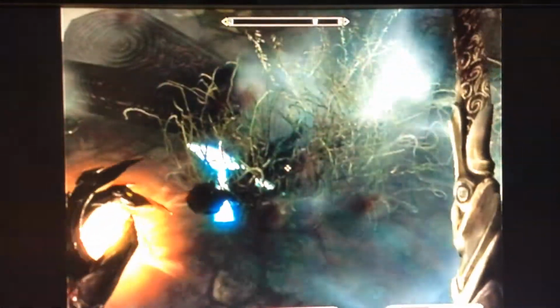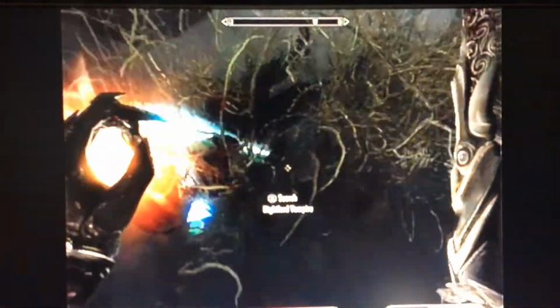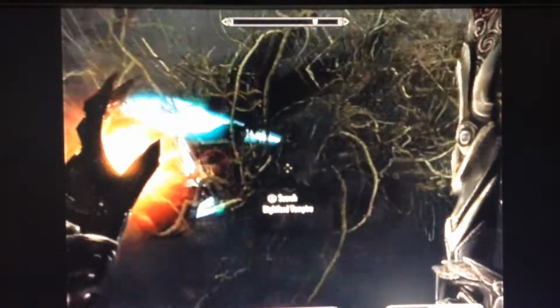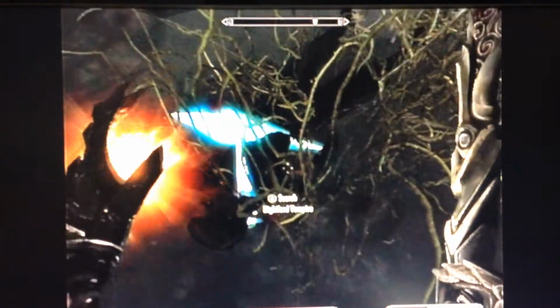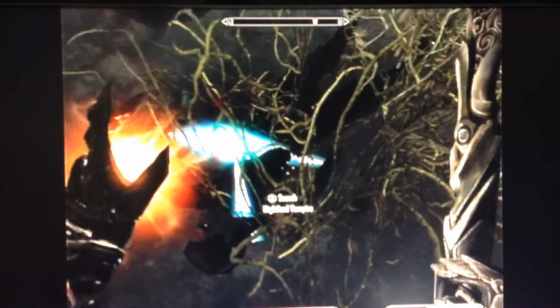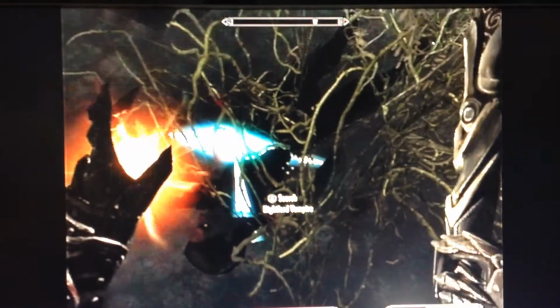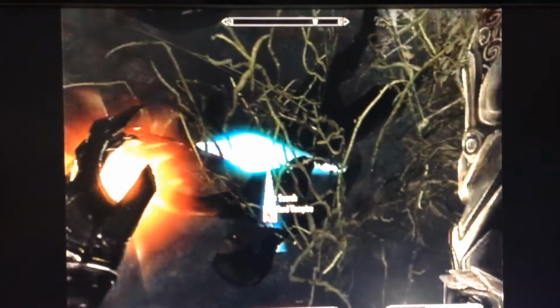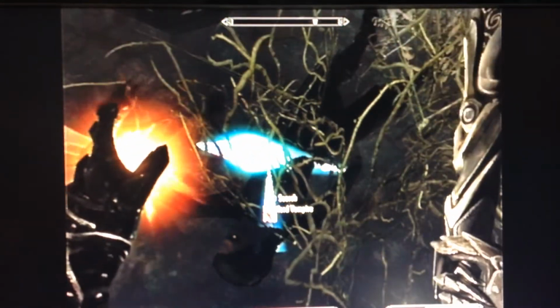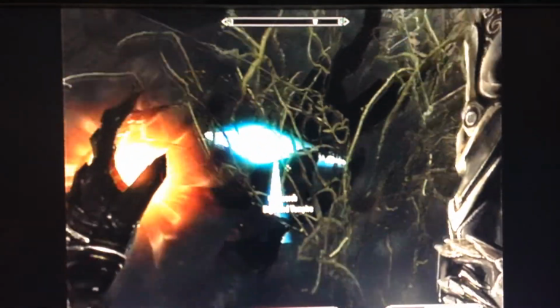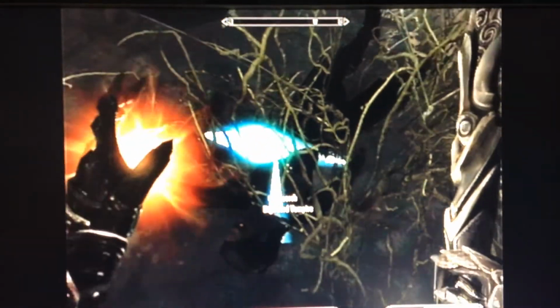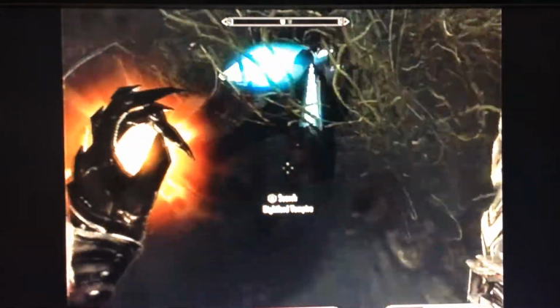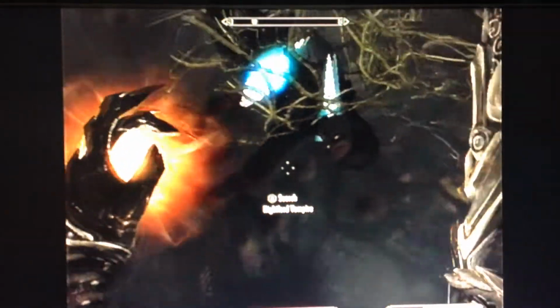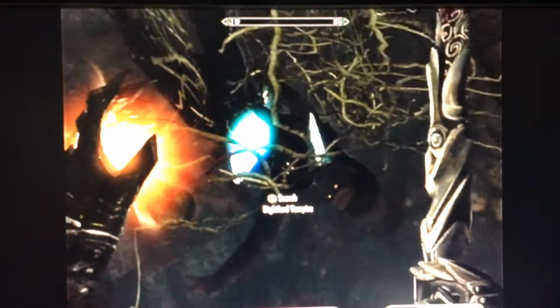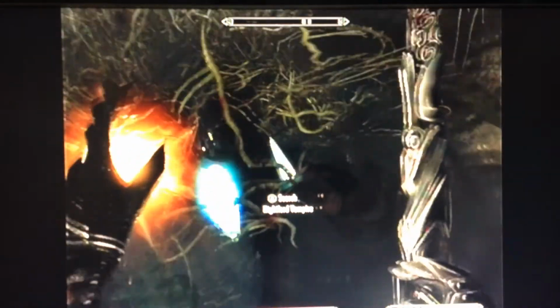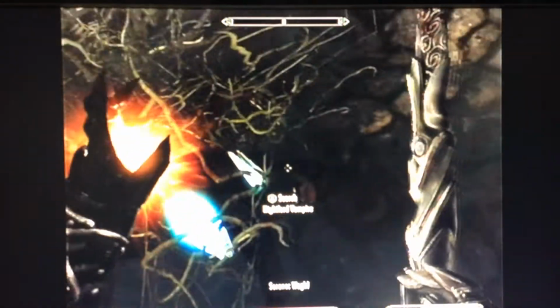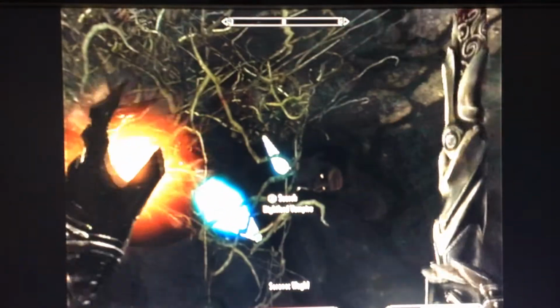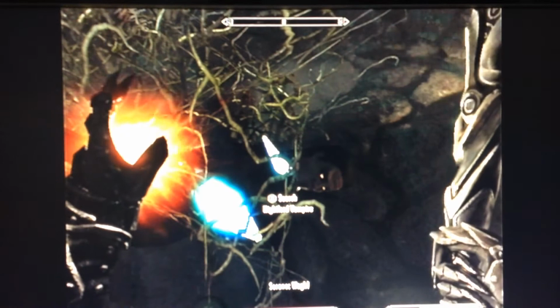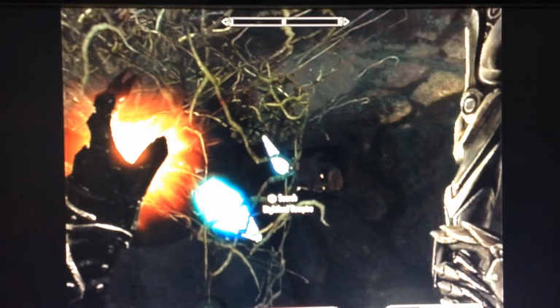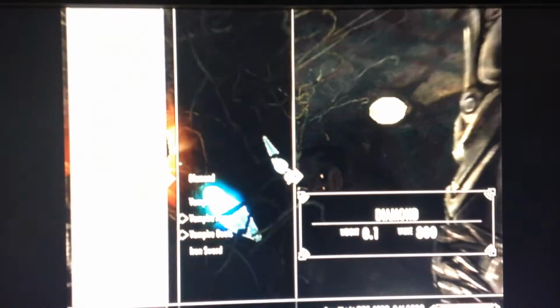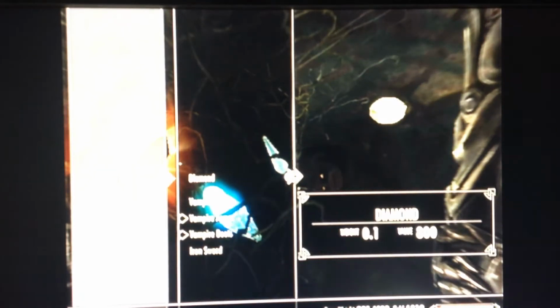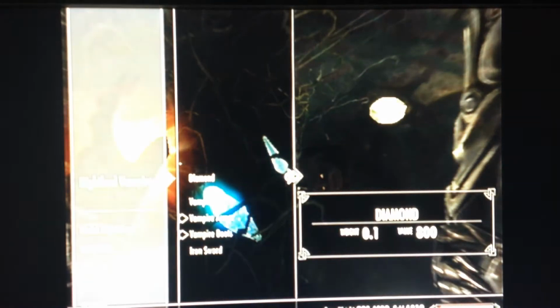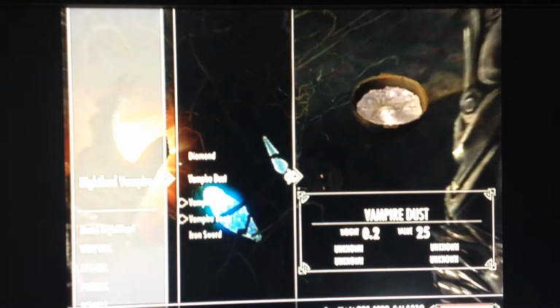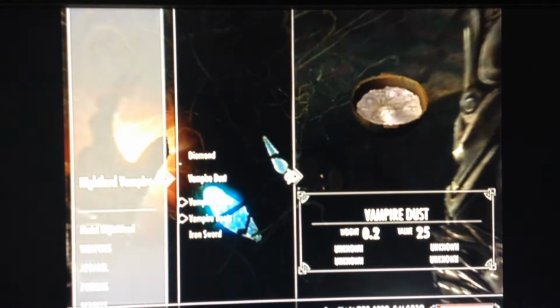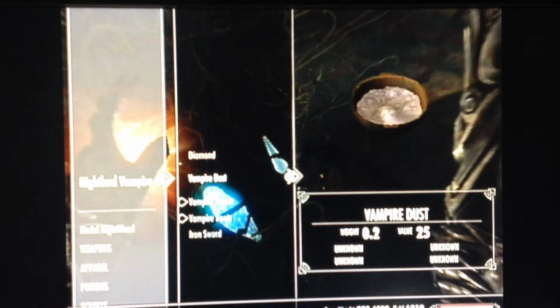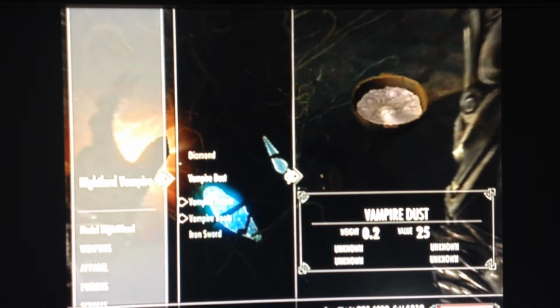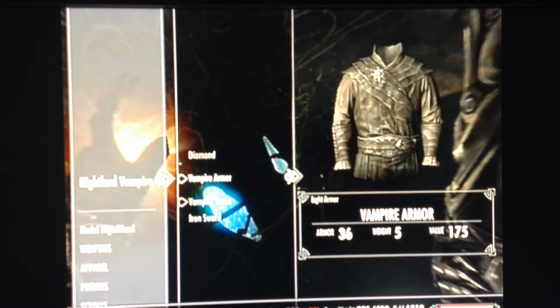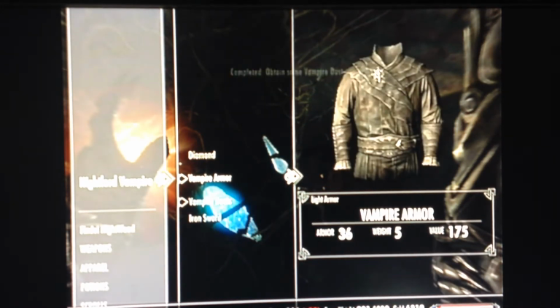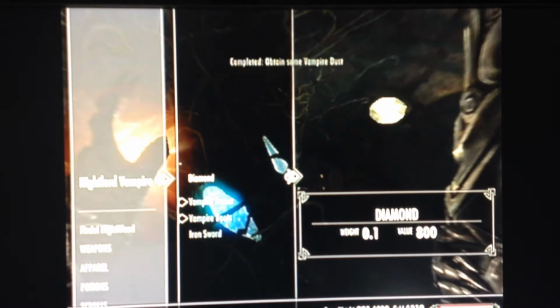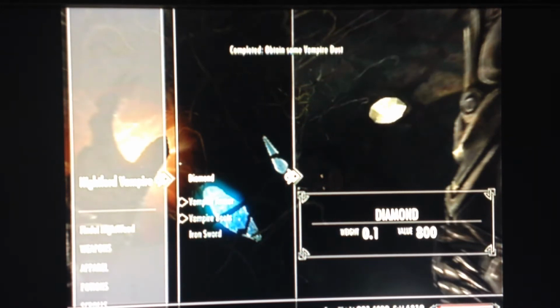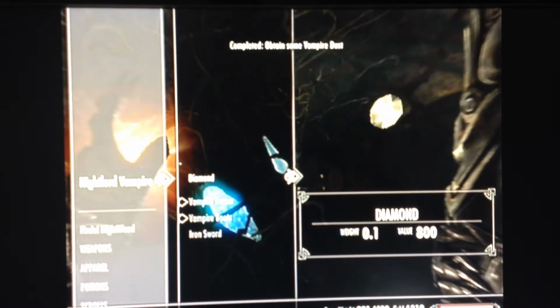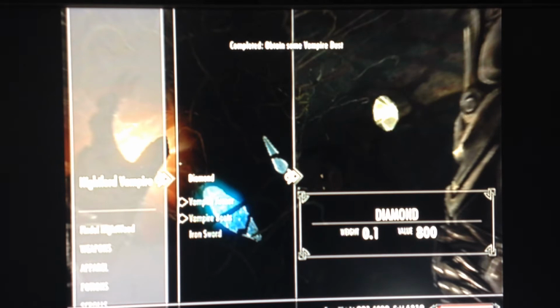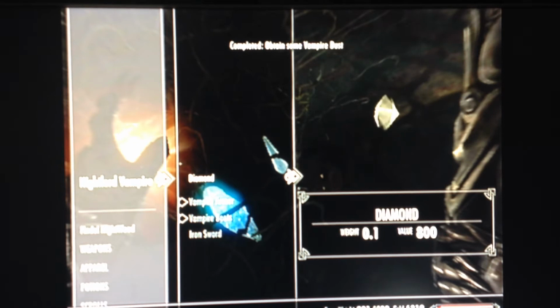Okay, so we killed her — it's a Nightlord, depending on what level it is. Pretty much just go down there, Vampire Dust, click that. Got a diamond as well, pretty good.